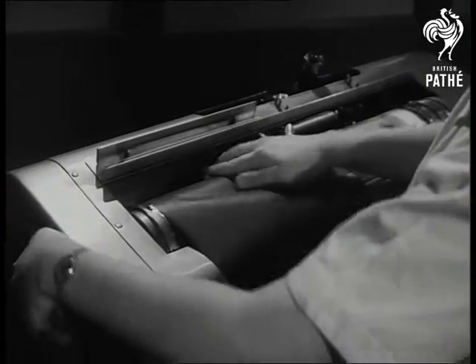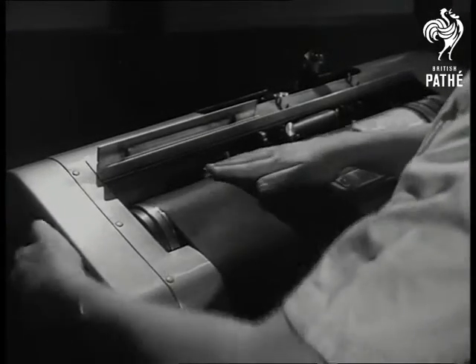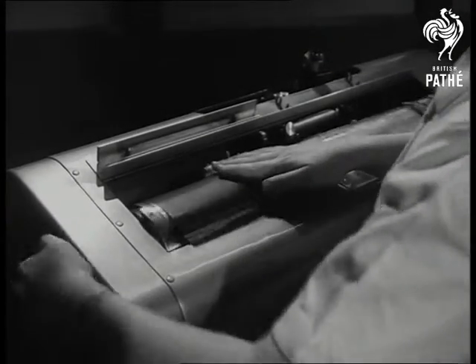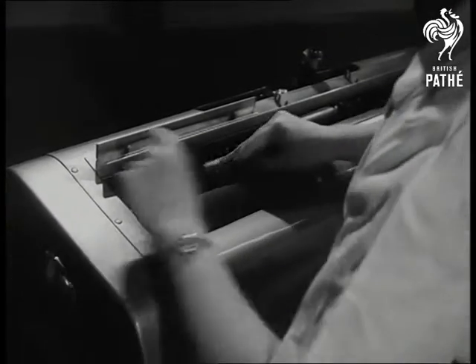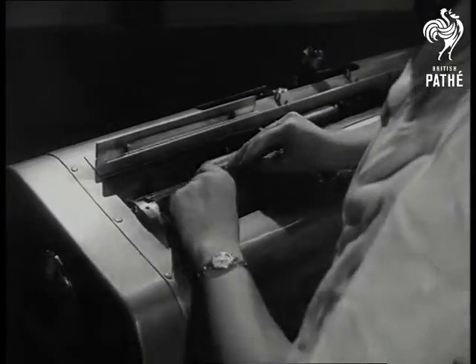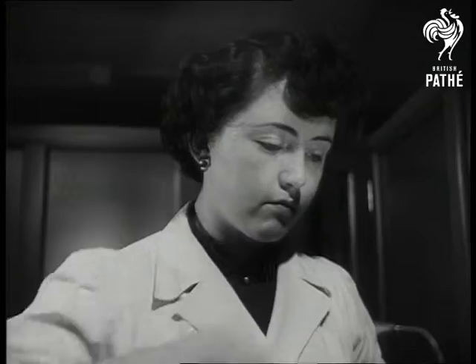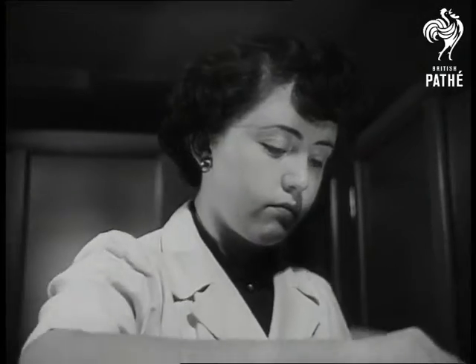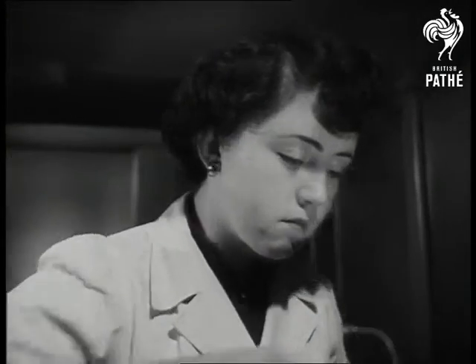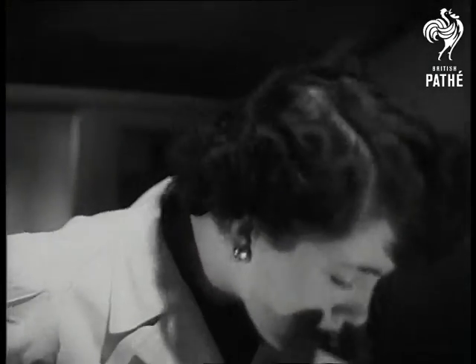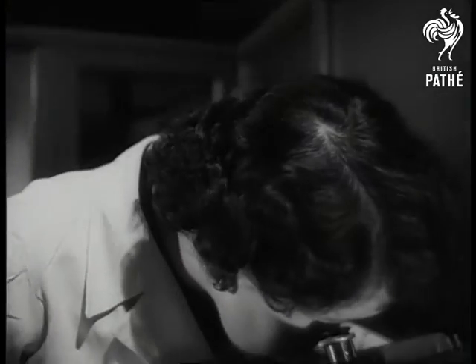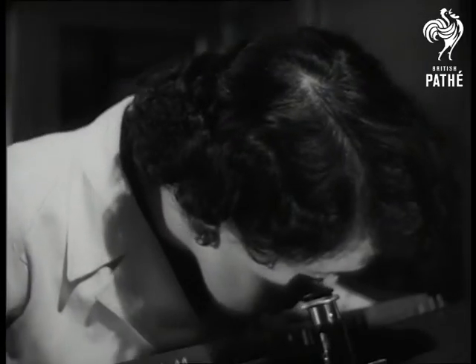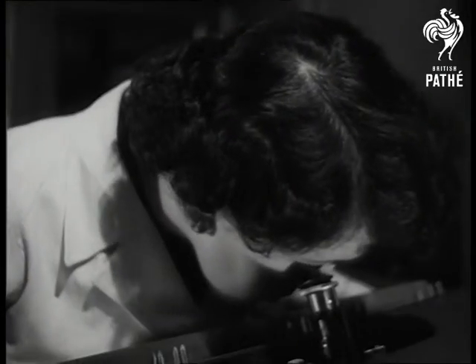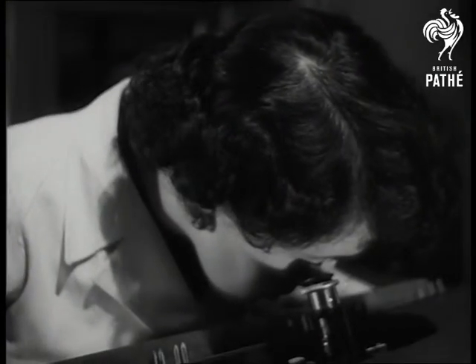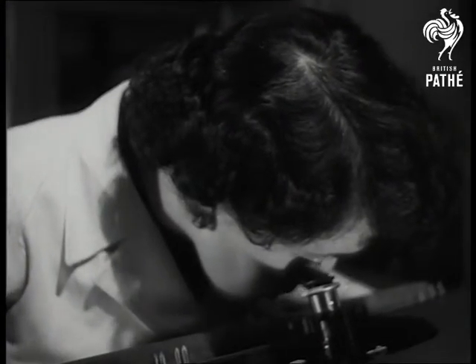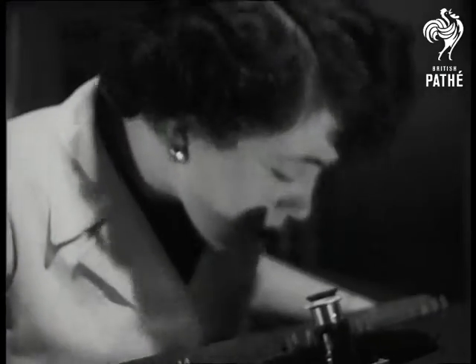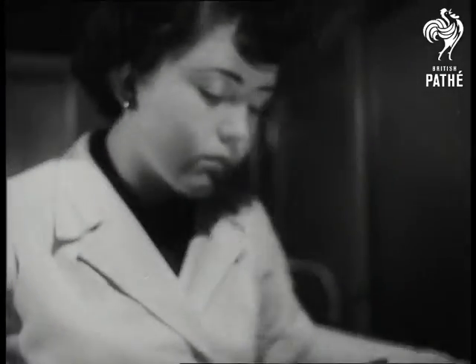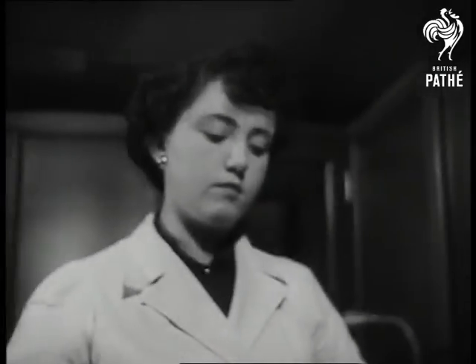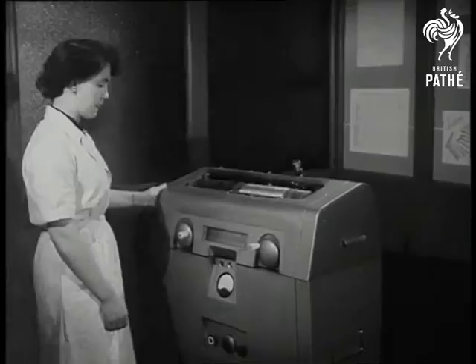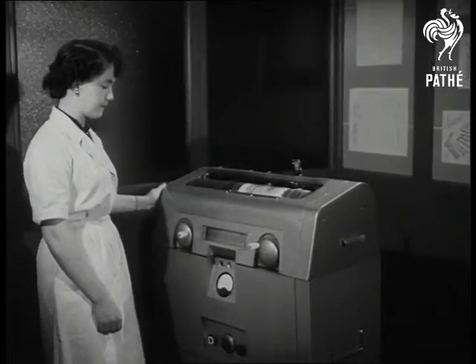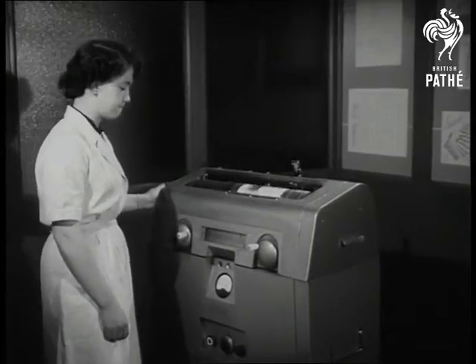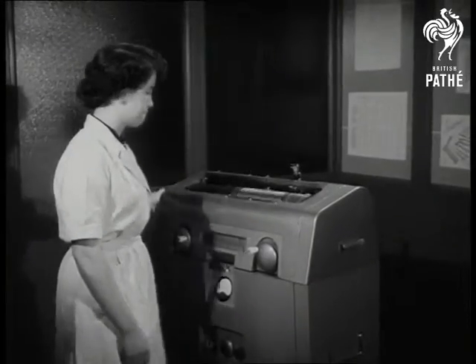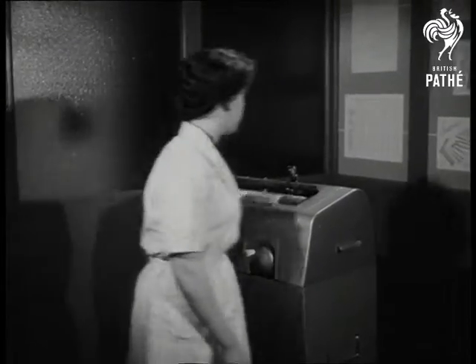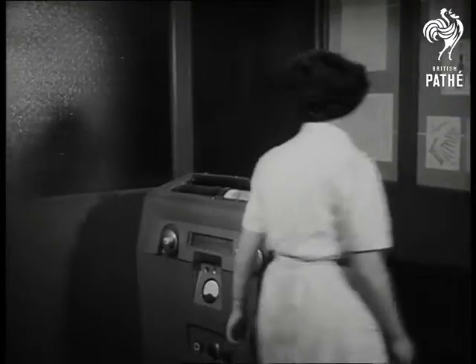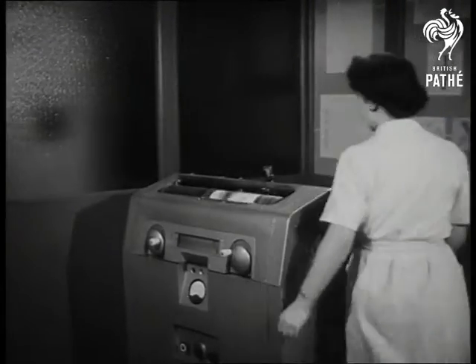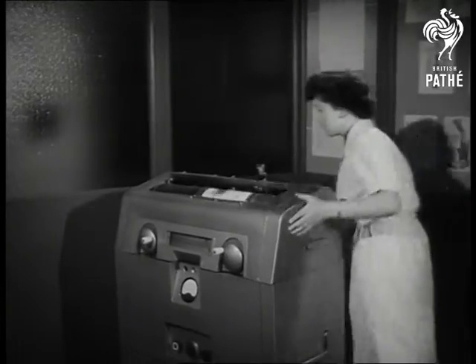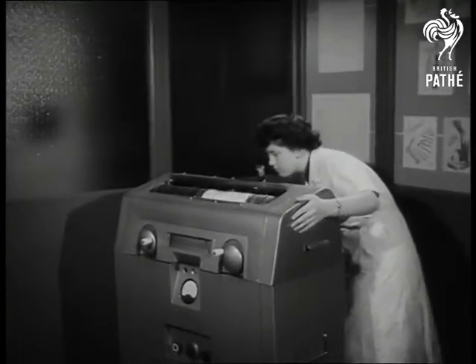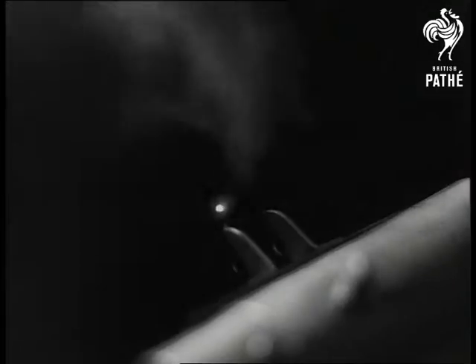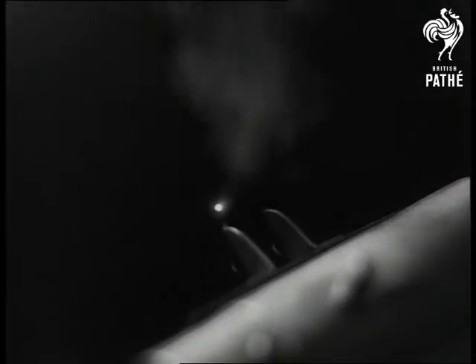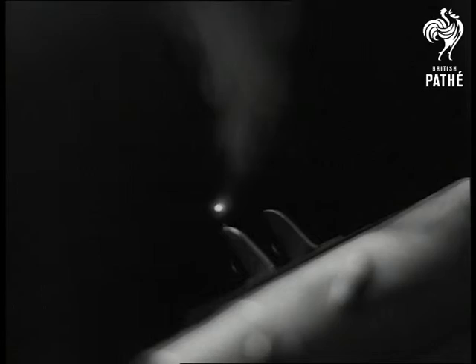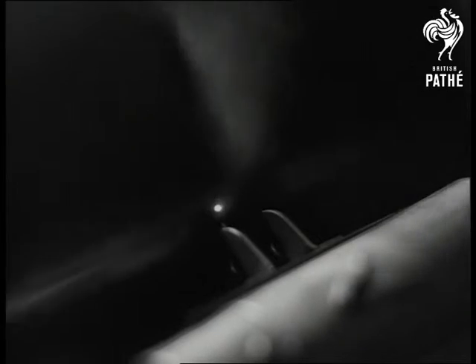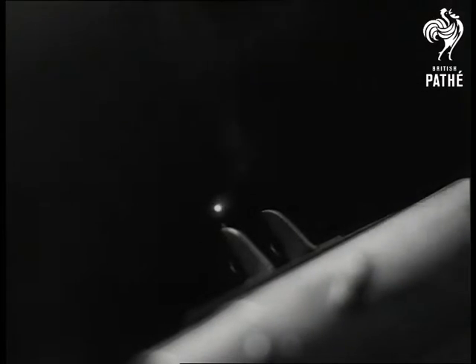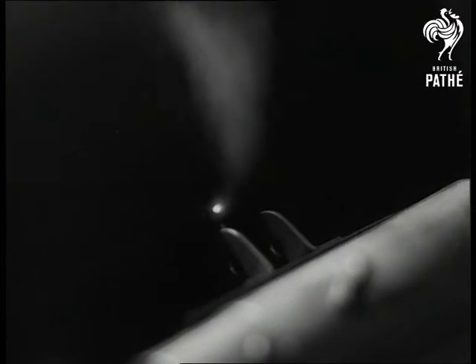Side by side with the original, an unprocessed stencil has been set on the drum, and now a photoelectric scanning eye is carefully focused. As the original rotates, that magic eye gives it a look which cuts to the quick — a really searing look which leaves its mark on the stencil.